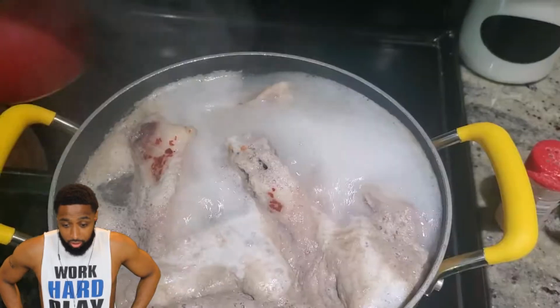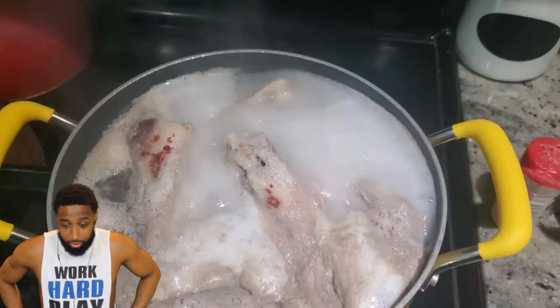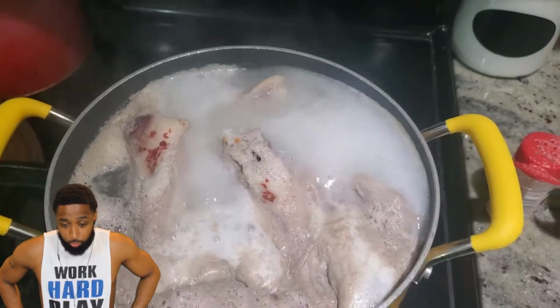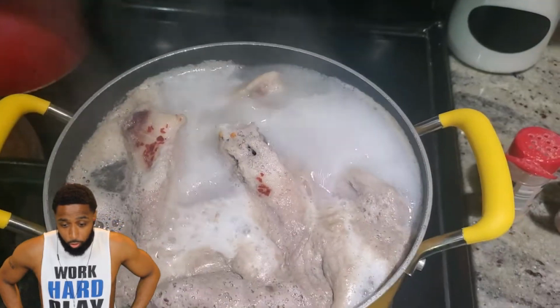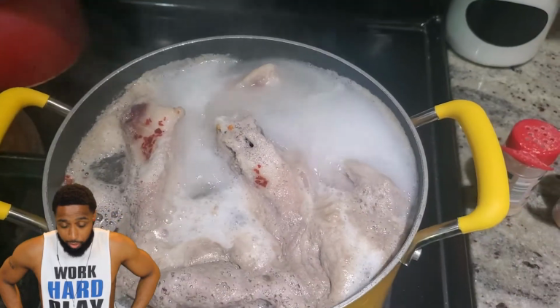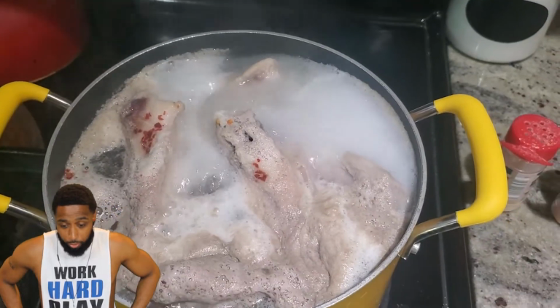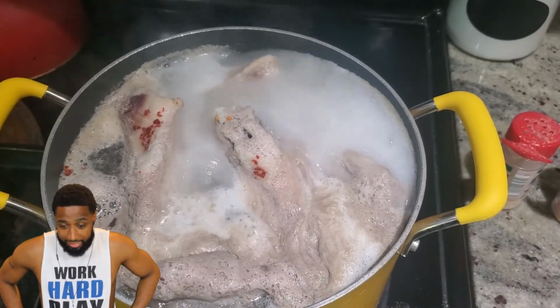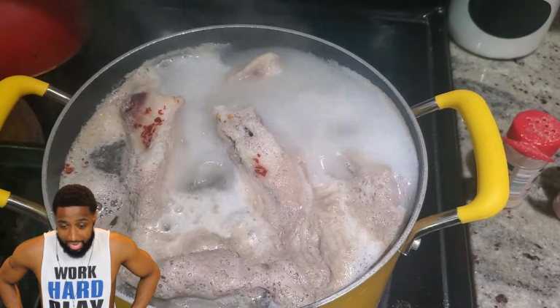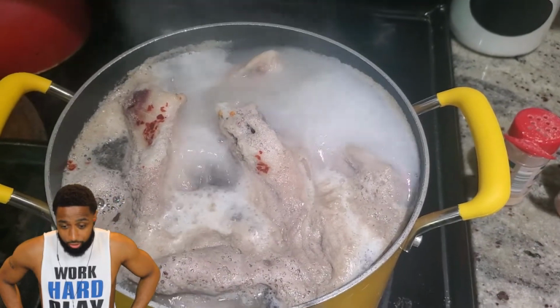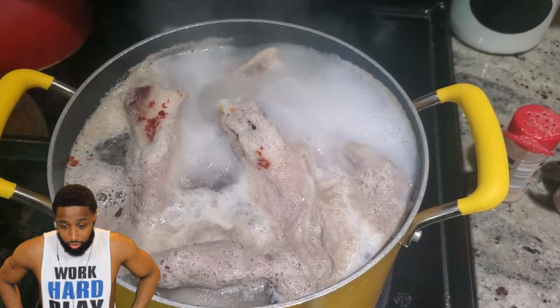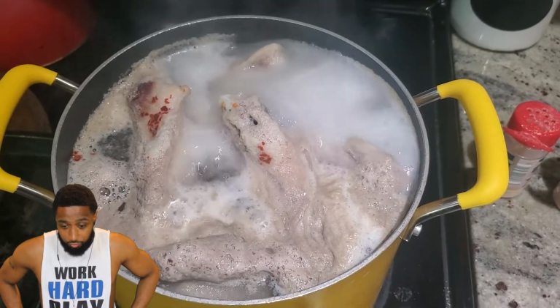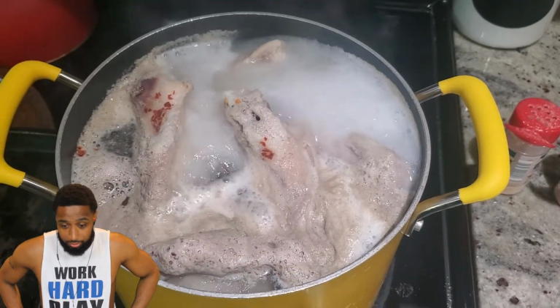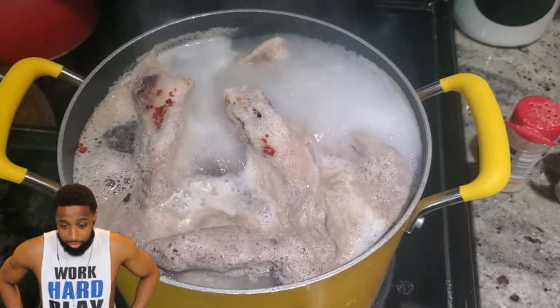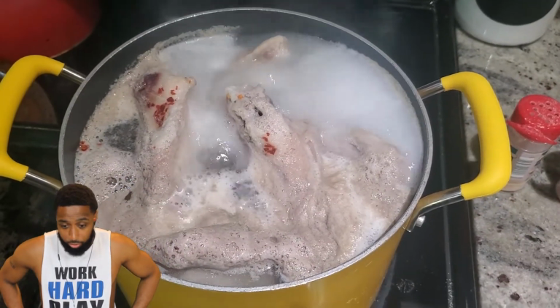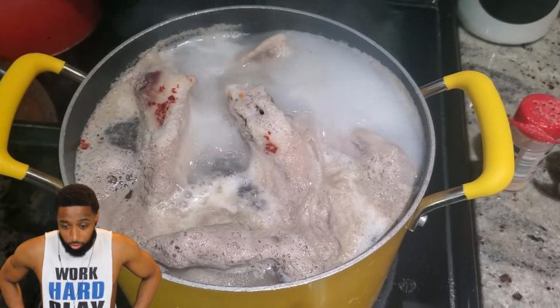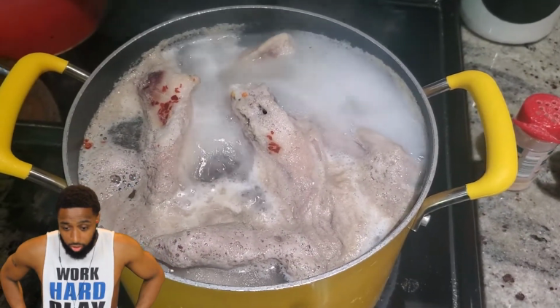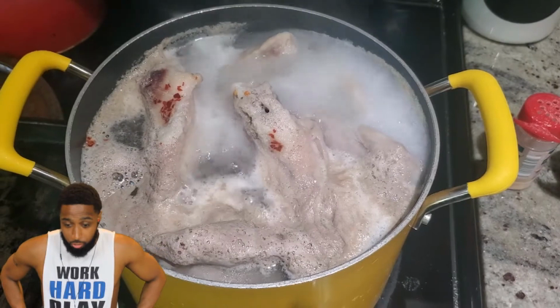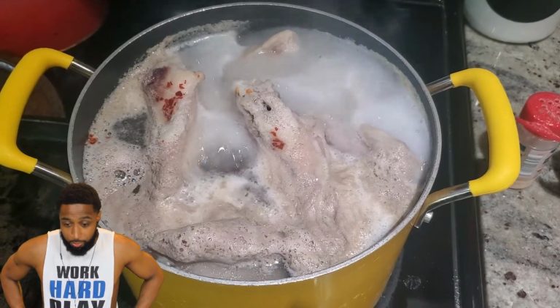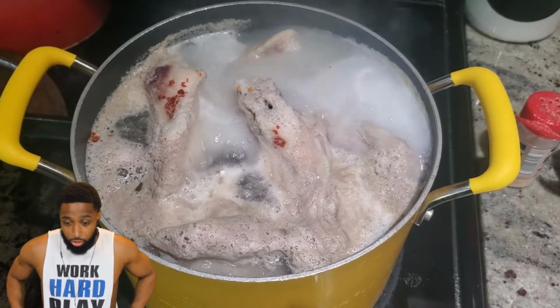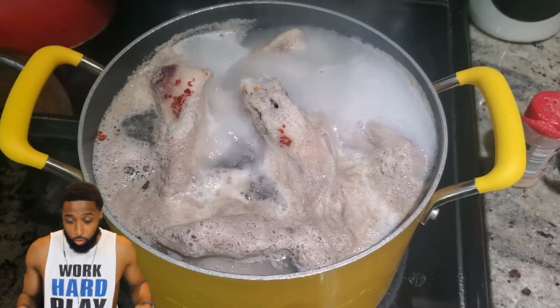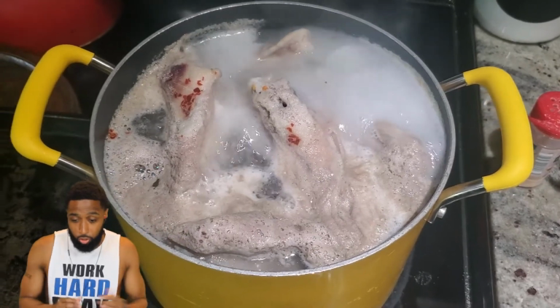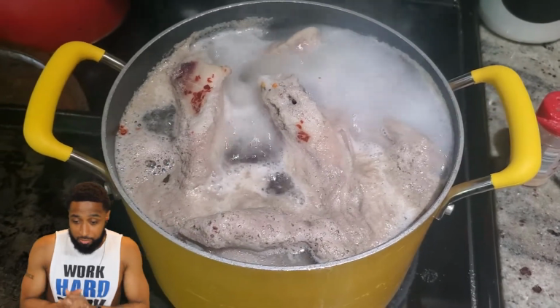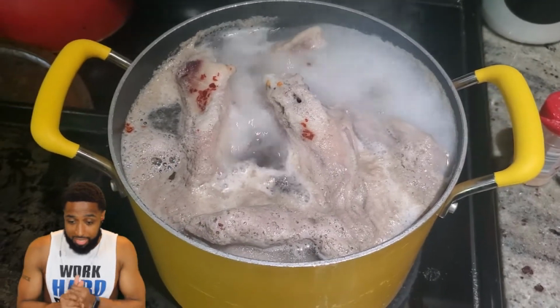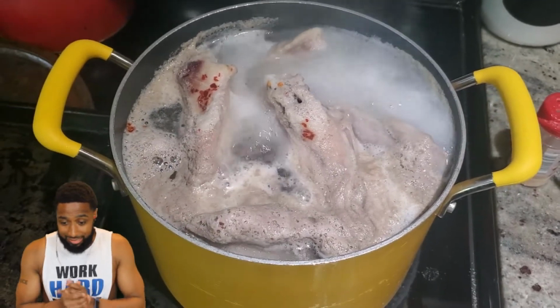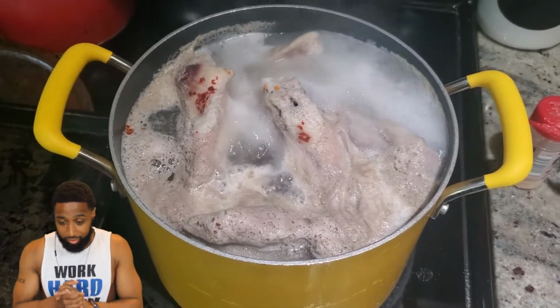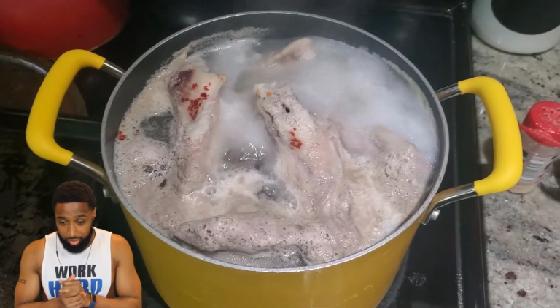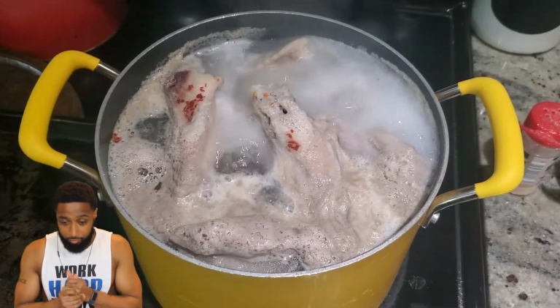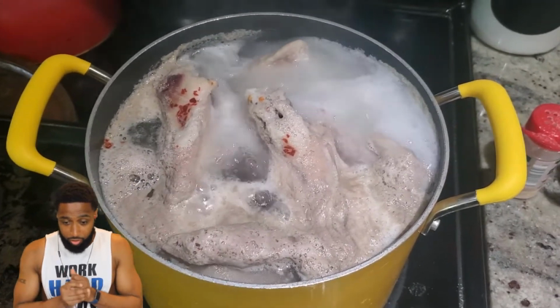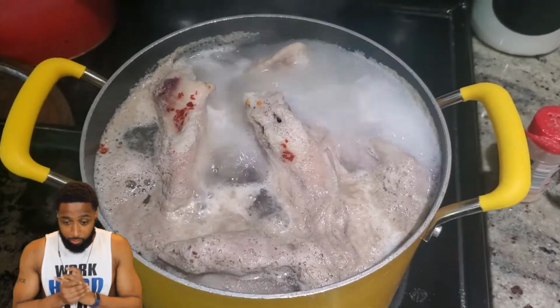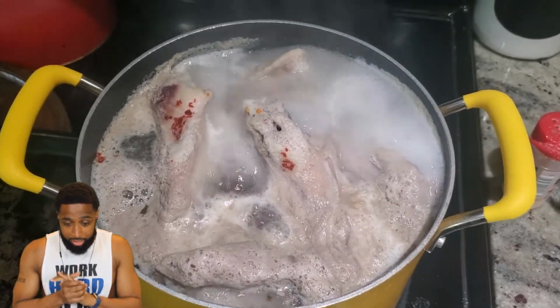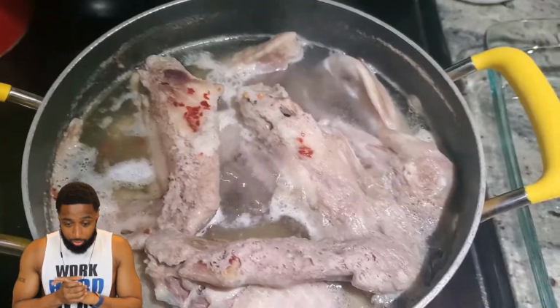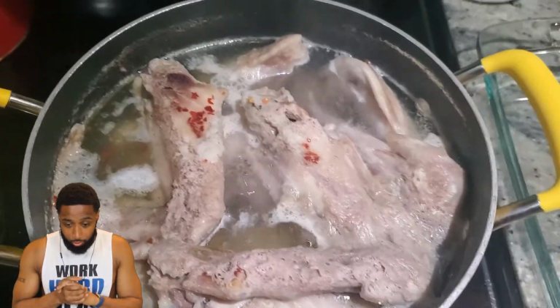You want to boil it for about an hour or so. Bringing it to a boil is going to get your meat nice and tender. So I'm bringing it to a boil.